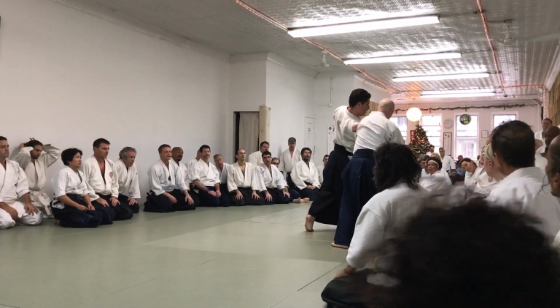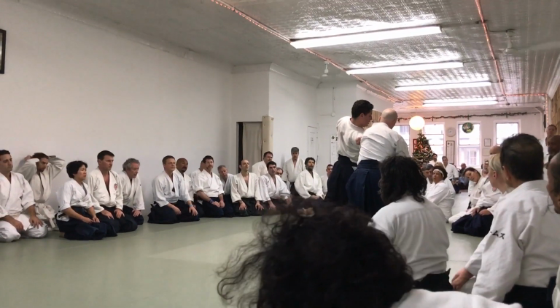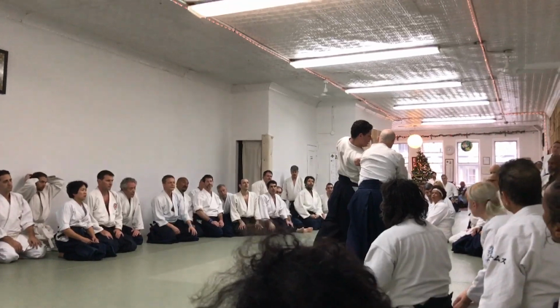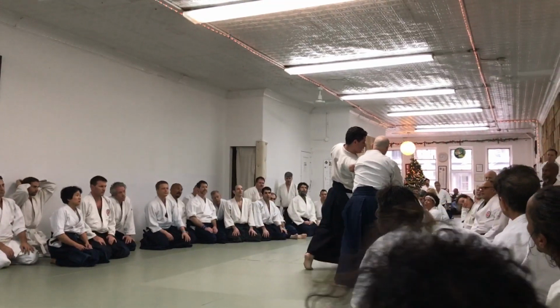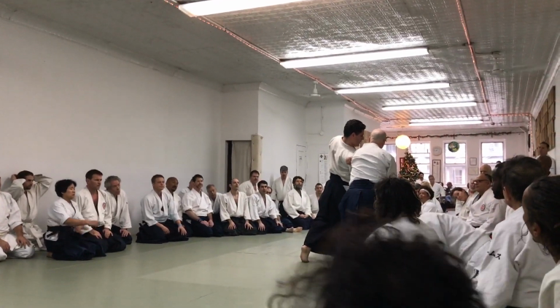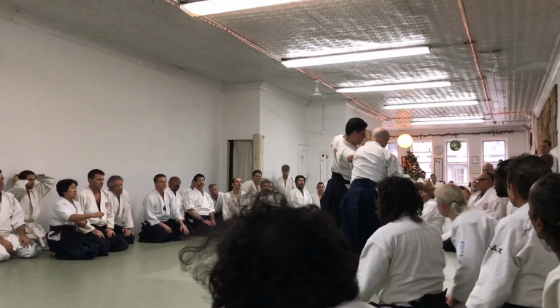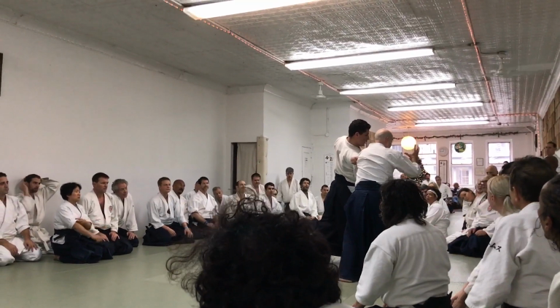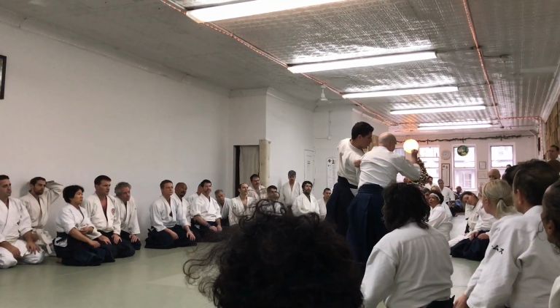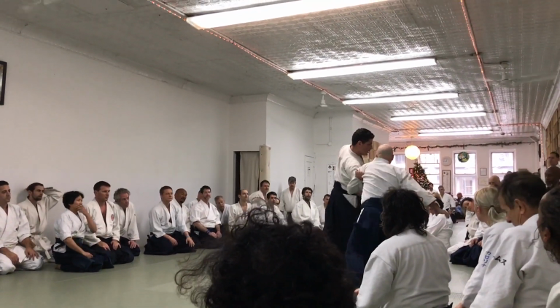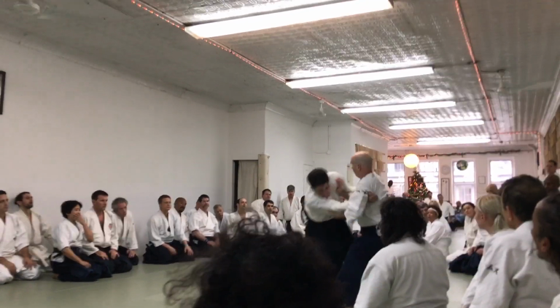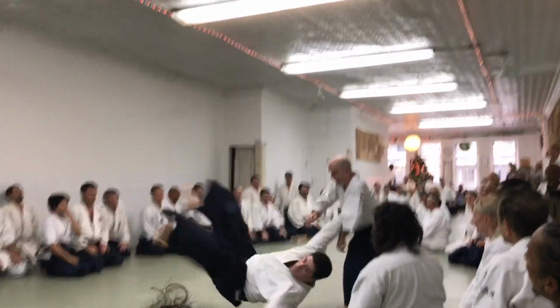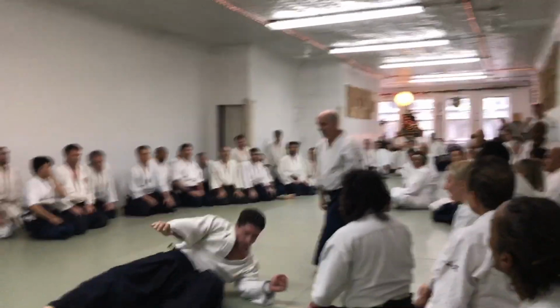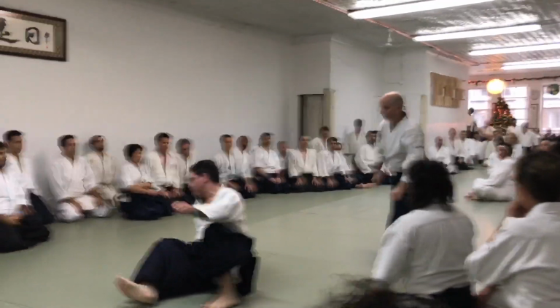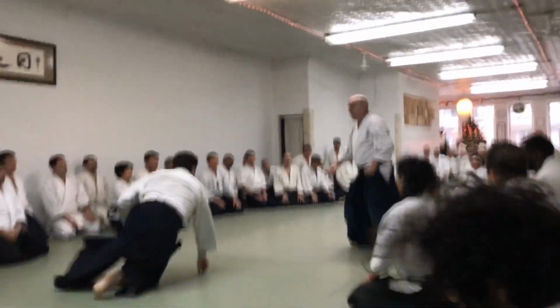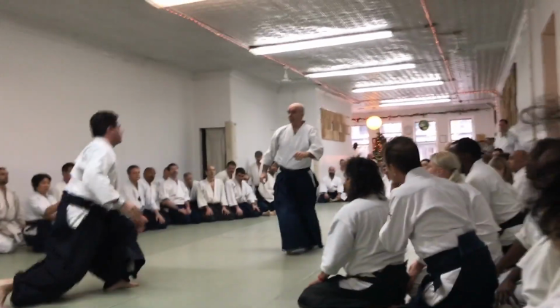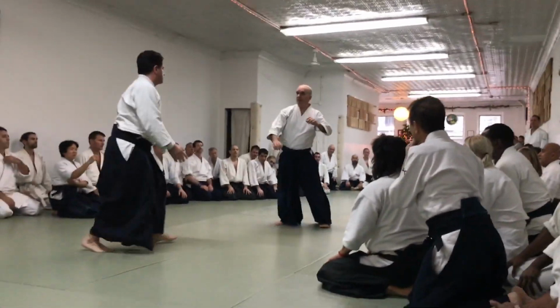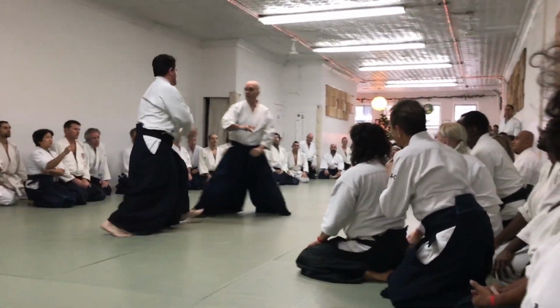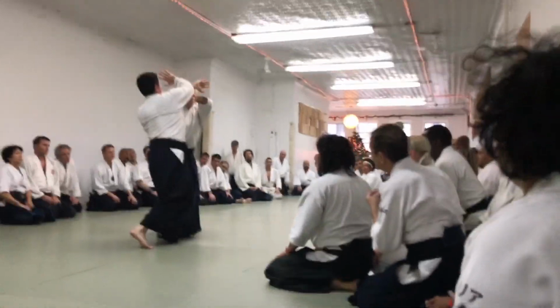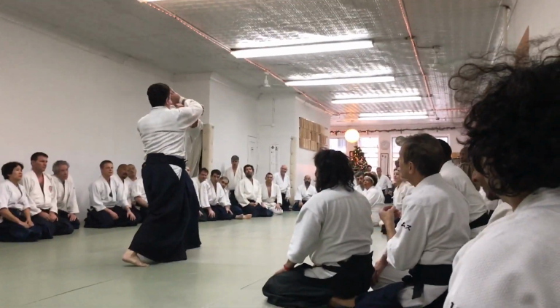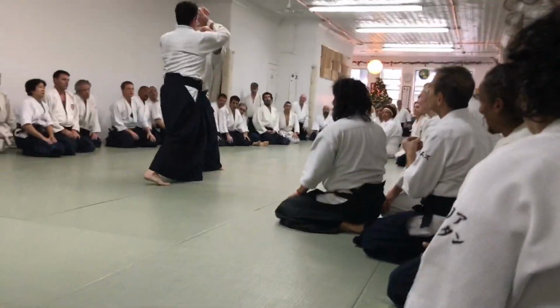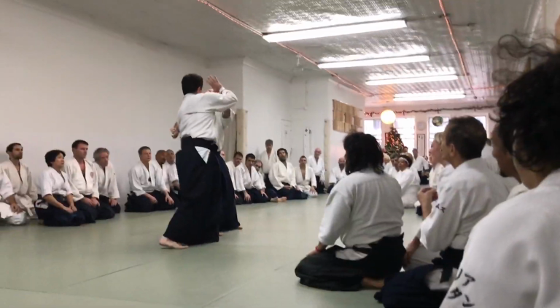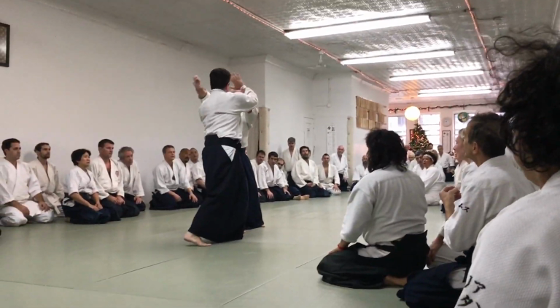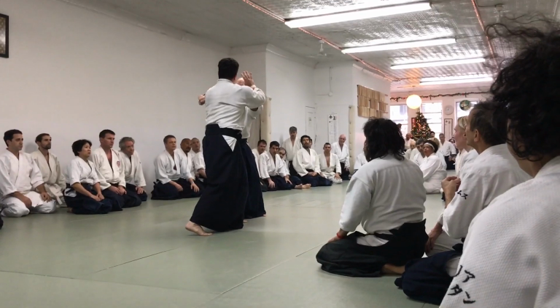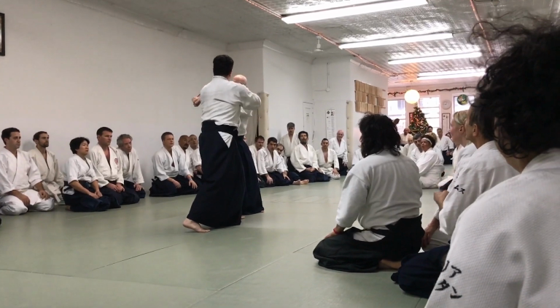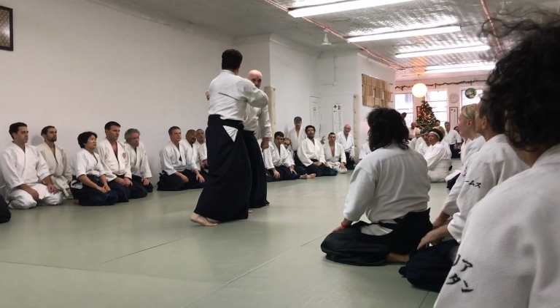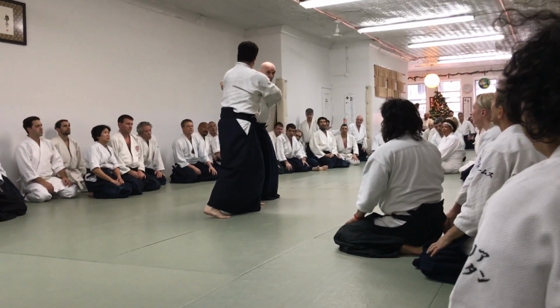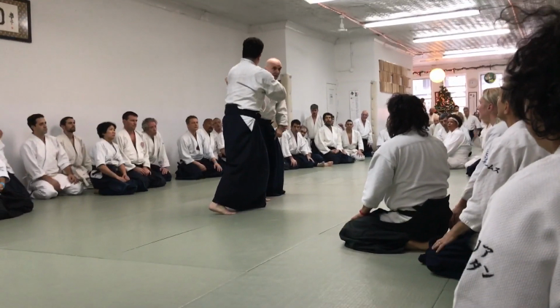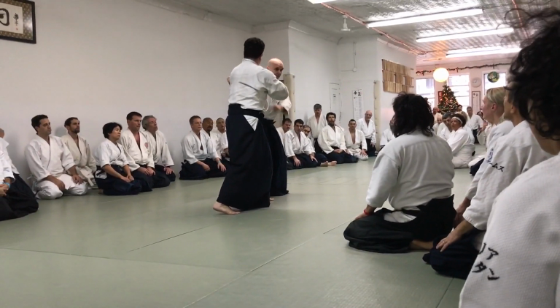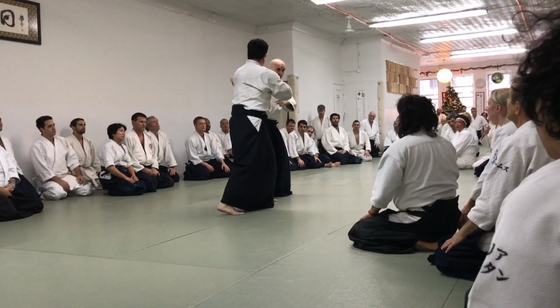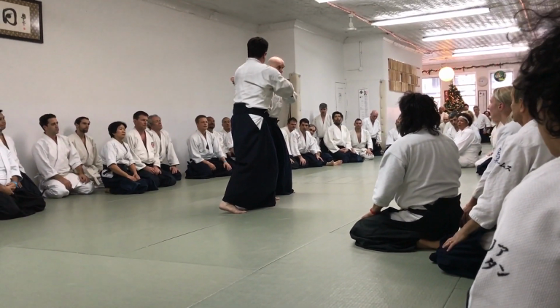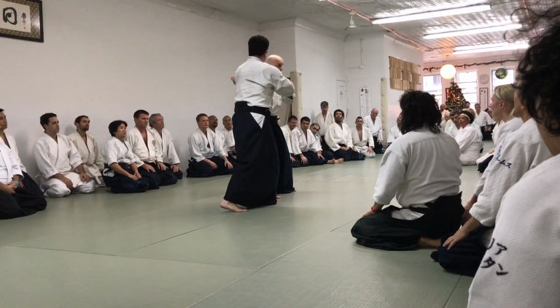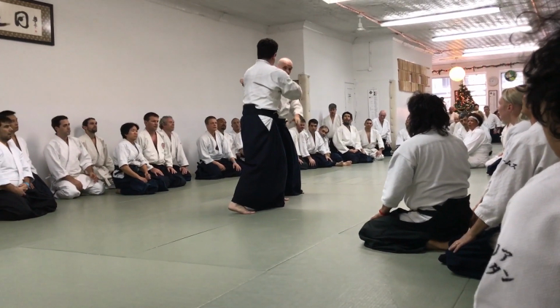This one, on the elbow — I can grab, then I push with this one. So if he's all tight, I cannot go like this on the elbow, even if he's not that strong.